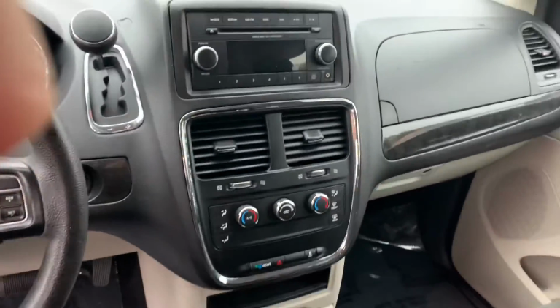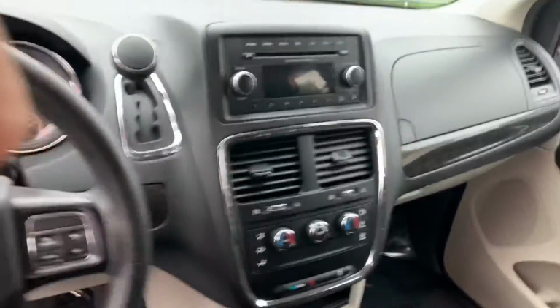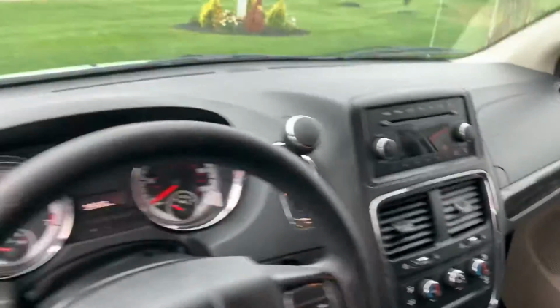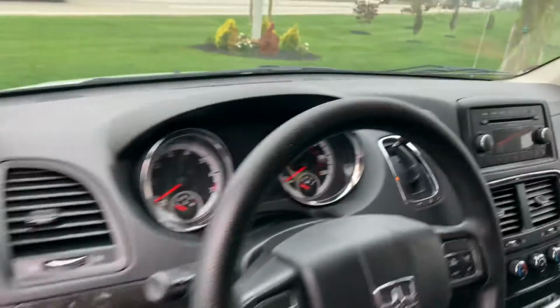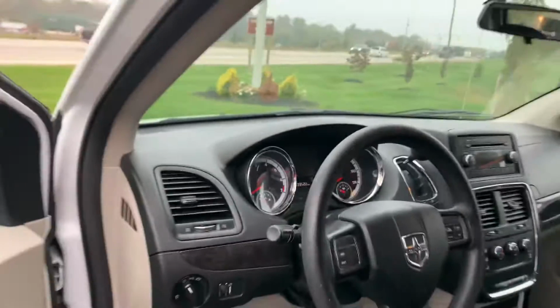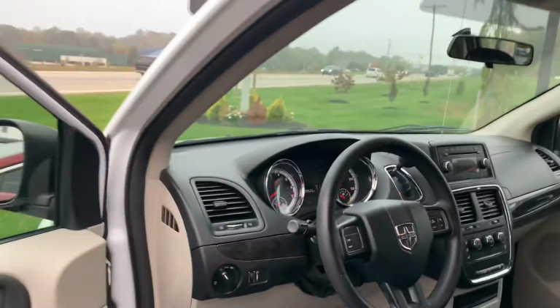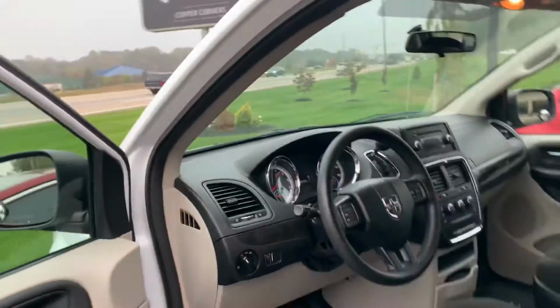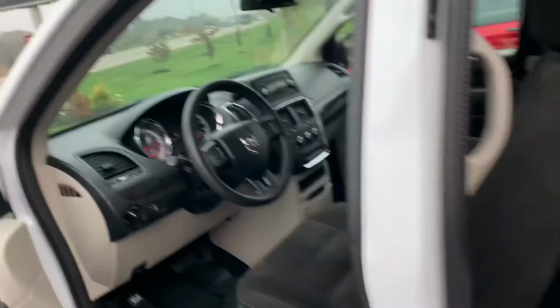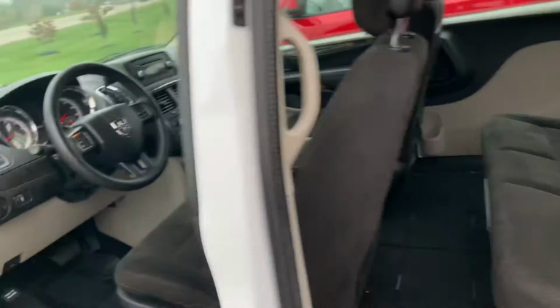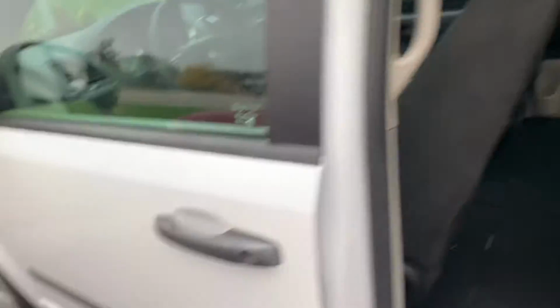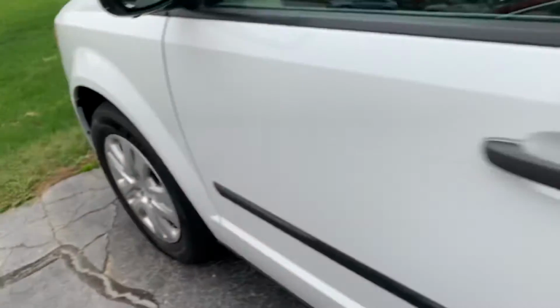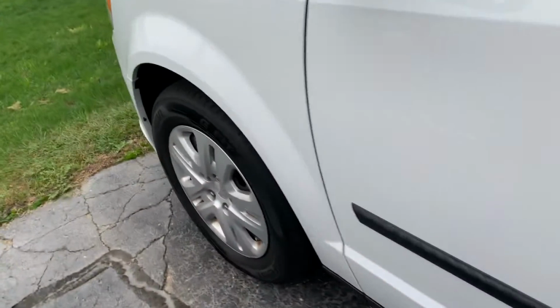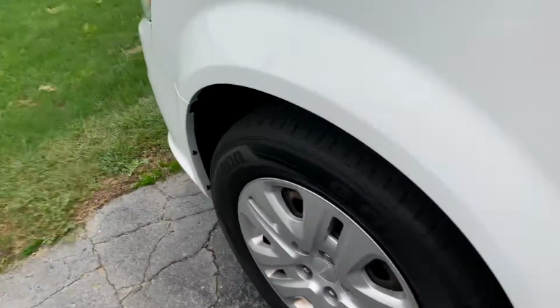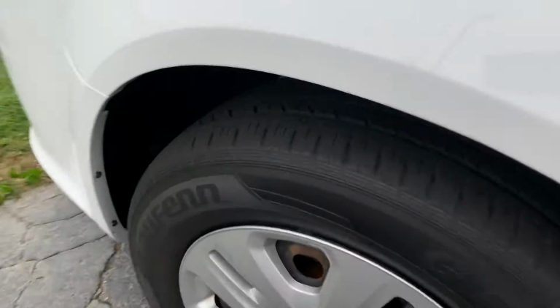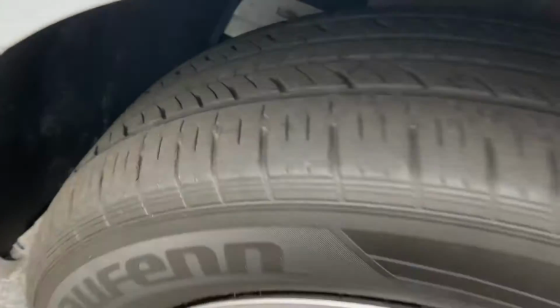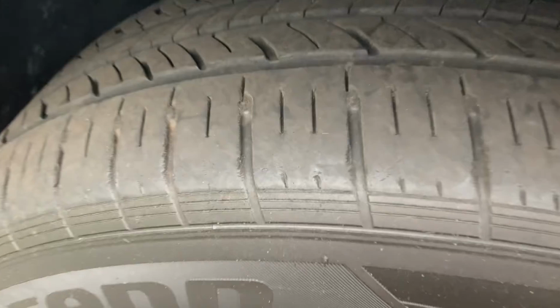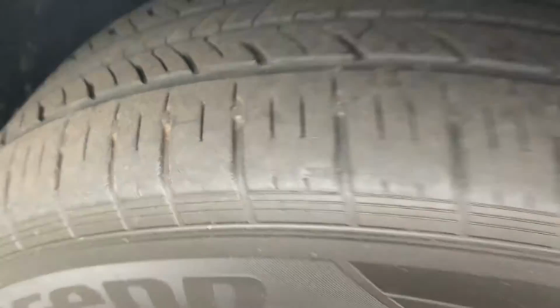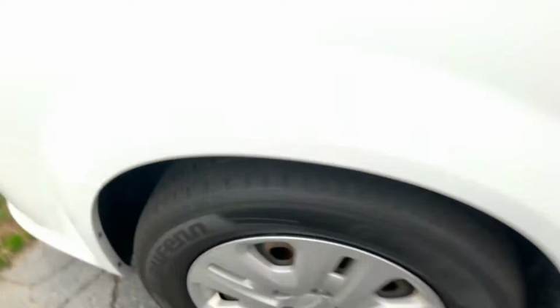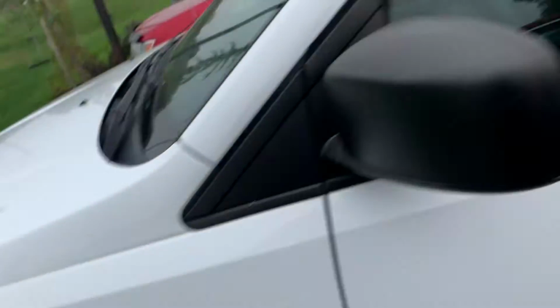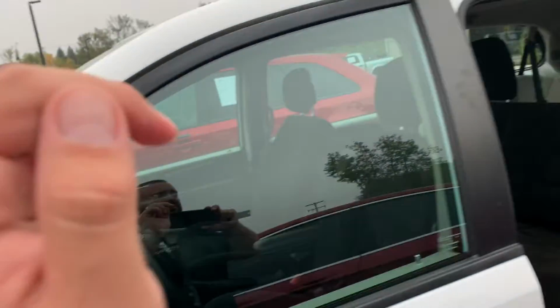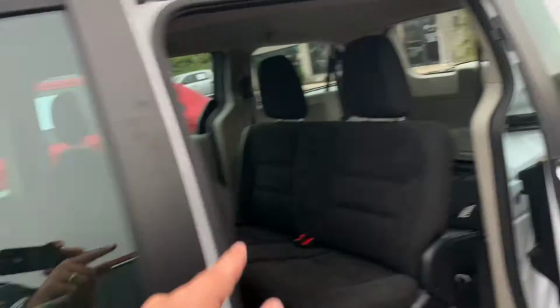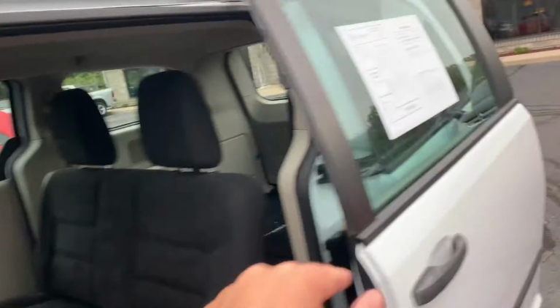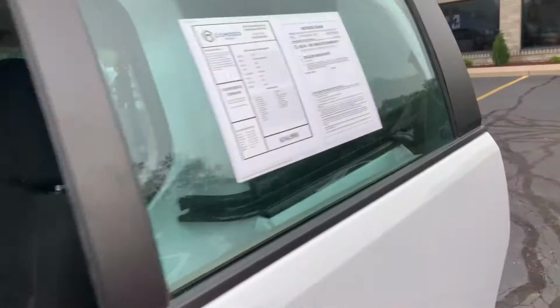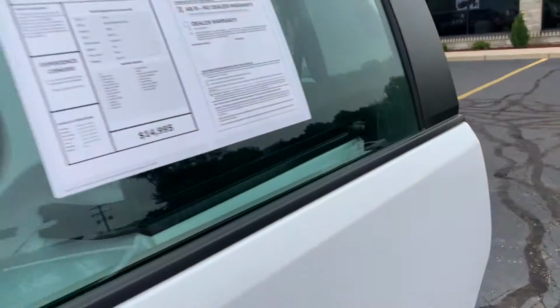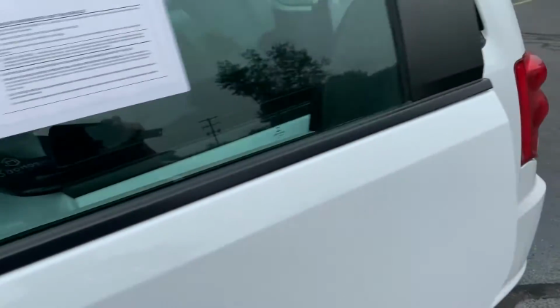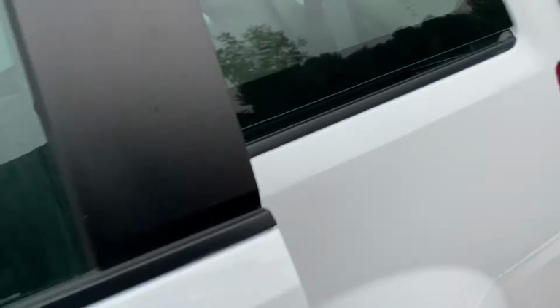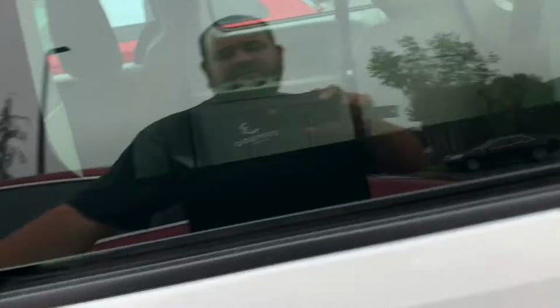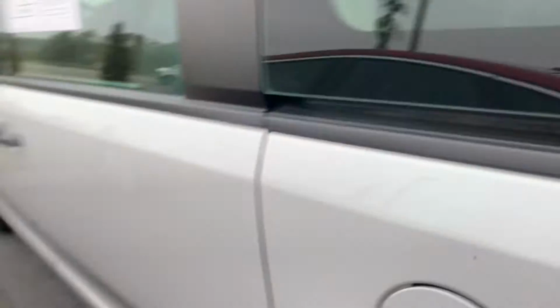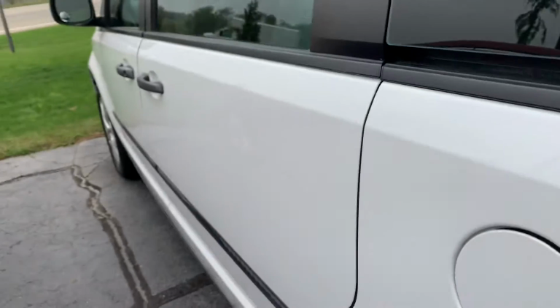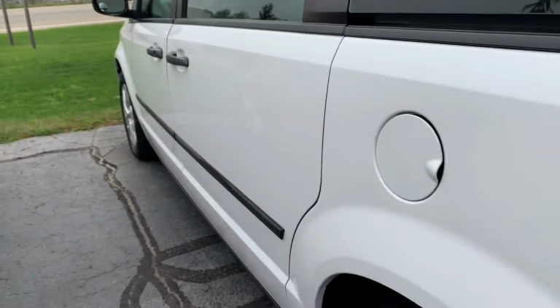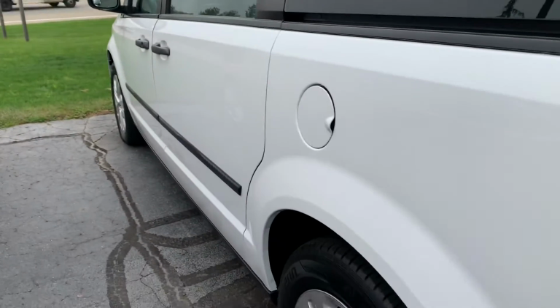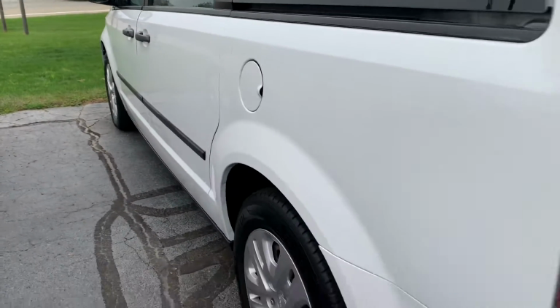Look how clean this thing is — 99,522 miles. Tires are dialed in, it's got some Lasso all-seasons on it. Brakes are new — front and rear pads and rotors. Not a dinger down the whole car.